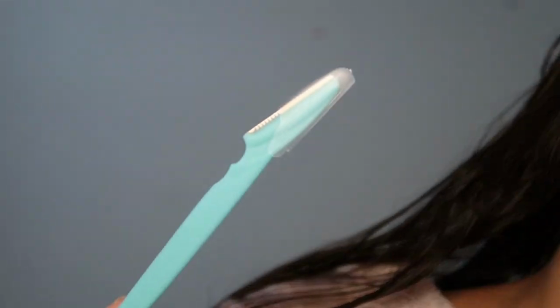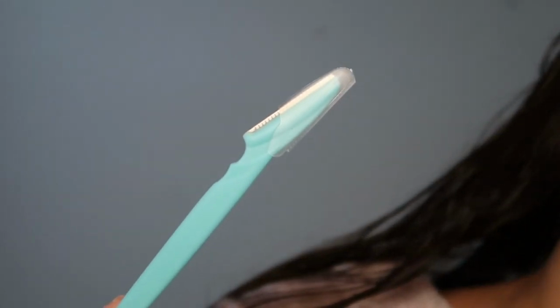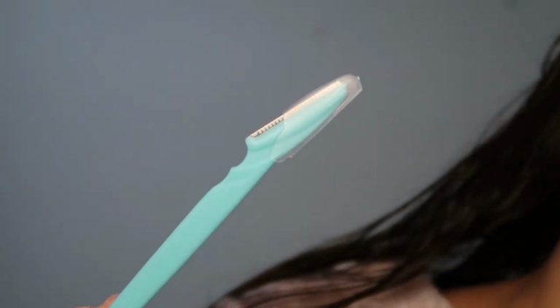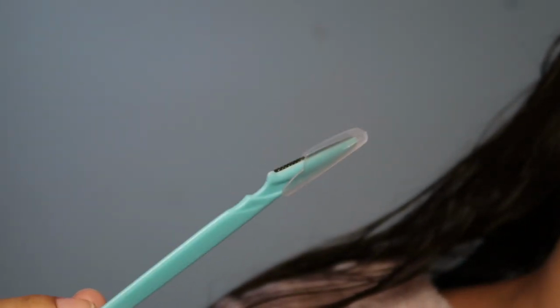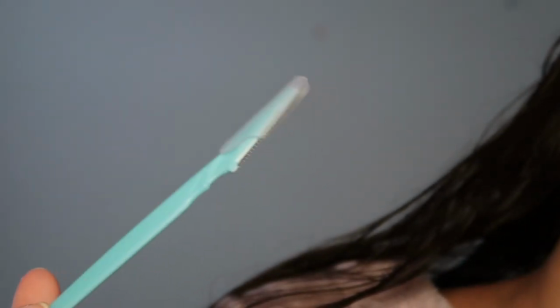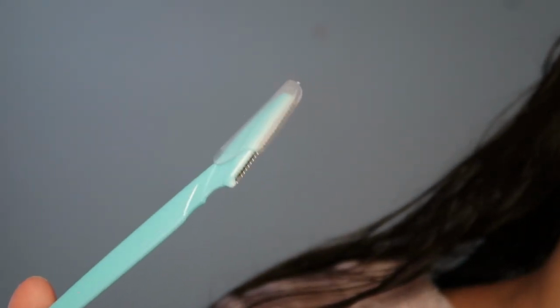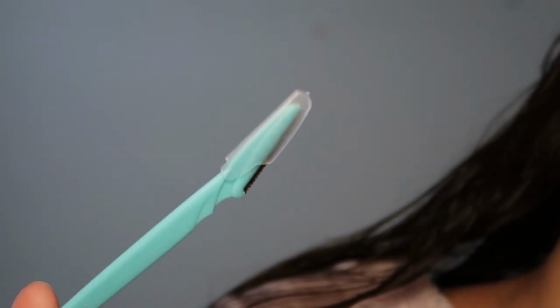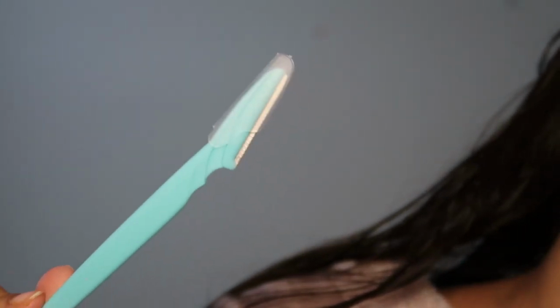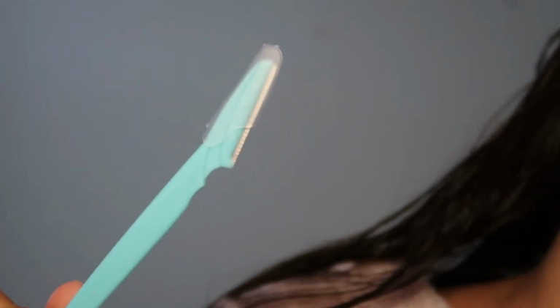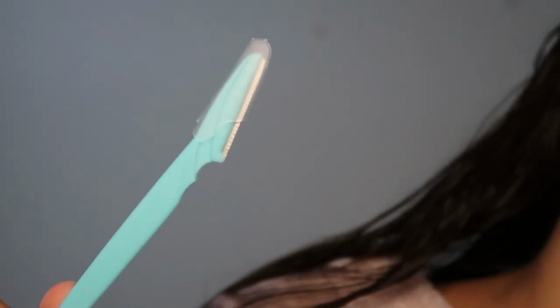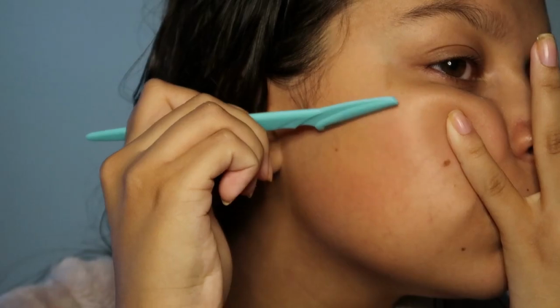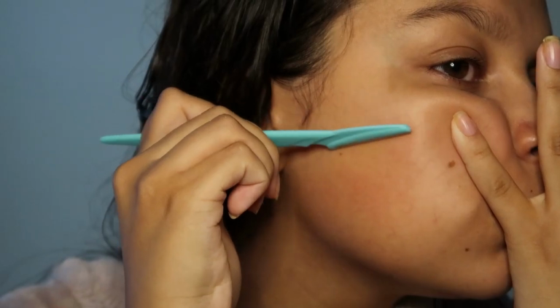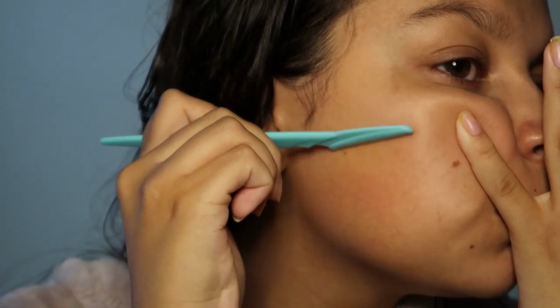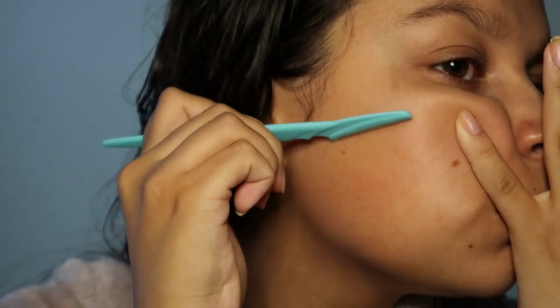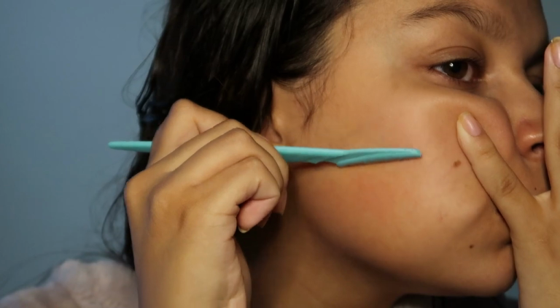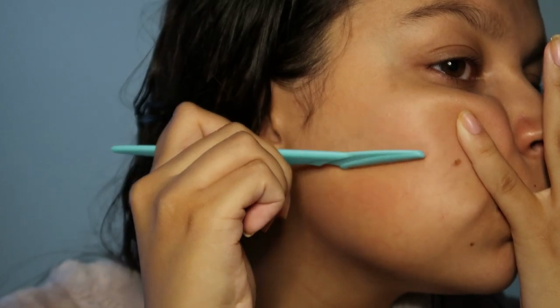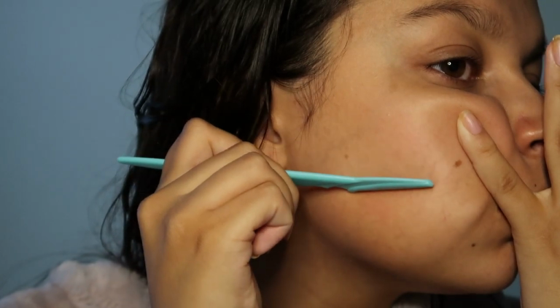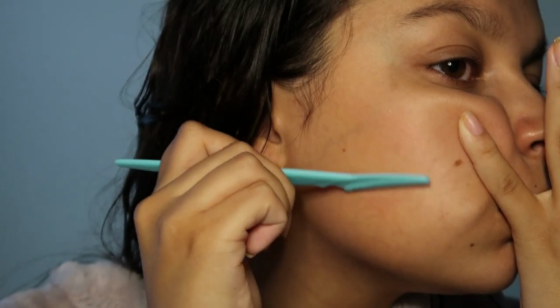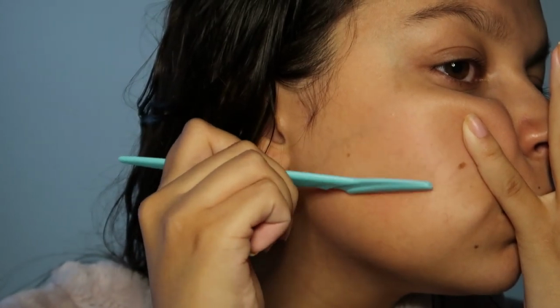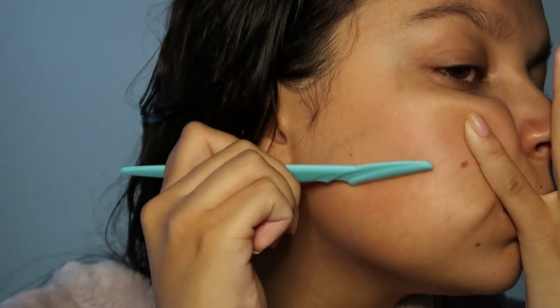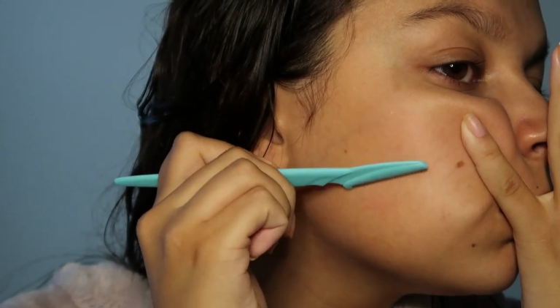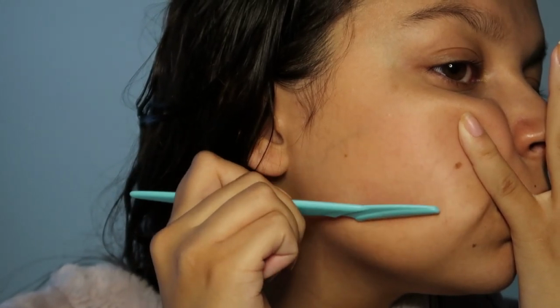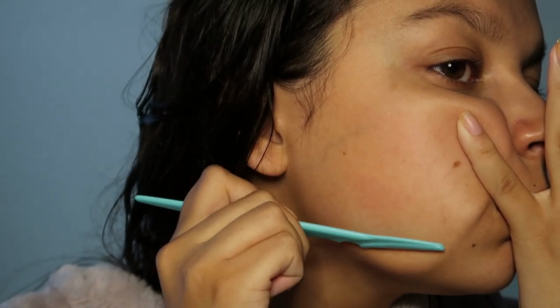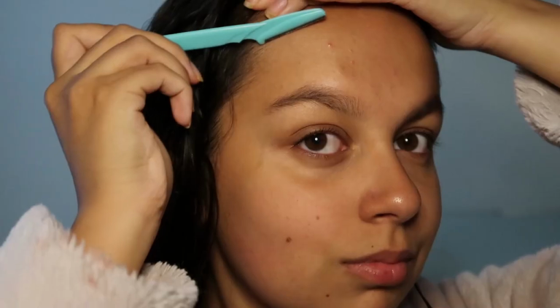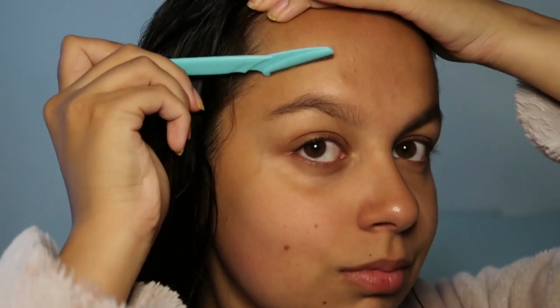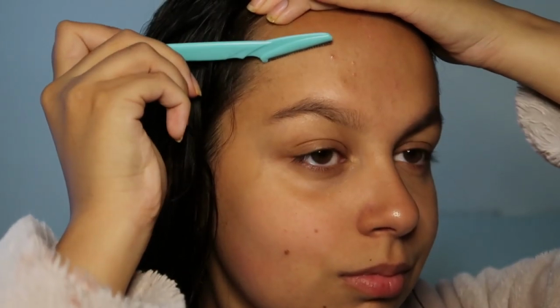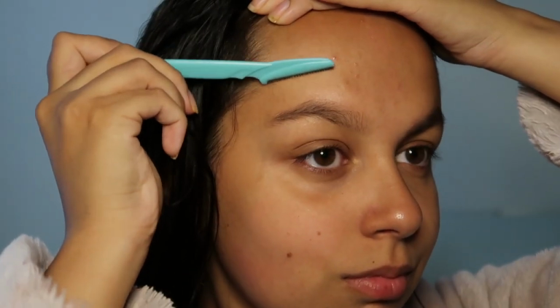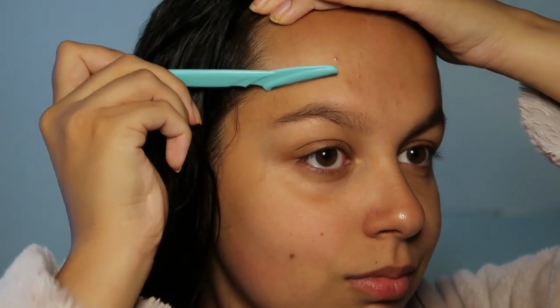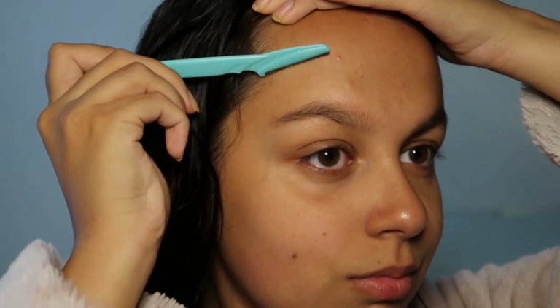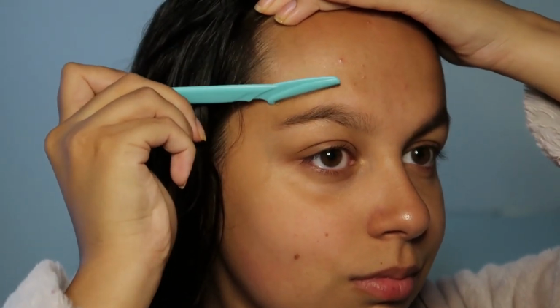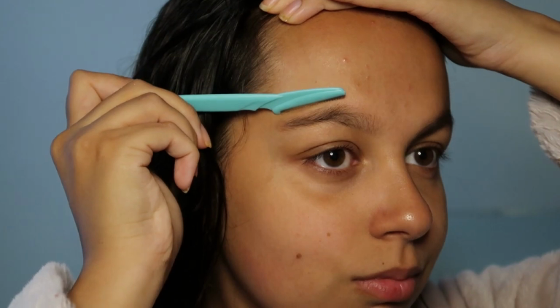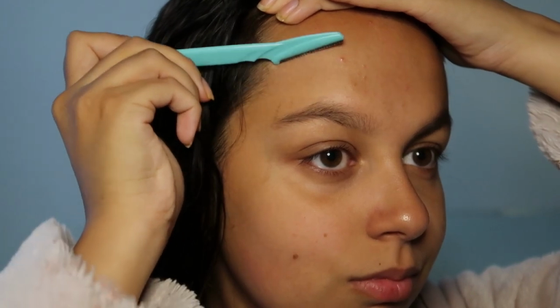Now I'm just shaping my face. I'm going to take a face razor. You can buy these from Amazon for really cheap. Carly Bibell does a really good tutorial for how to shape your face in a safe way.